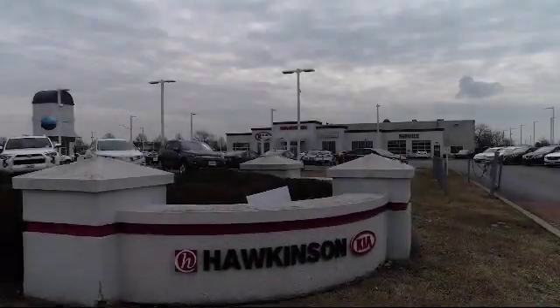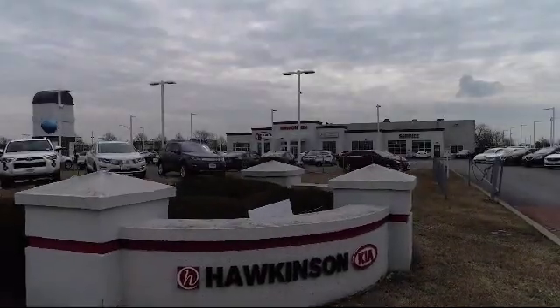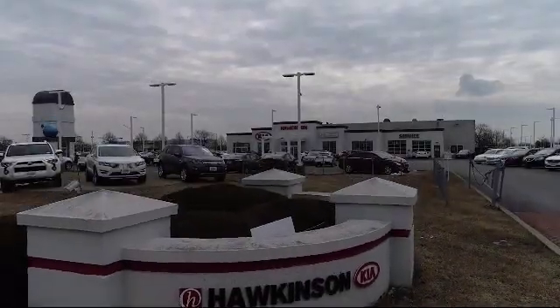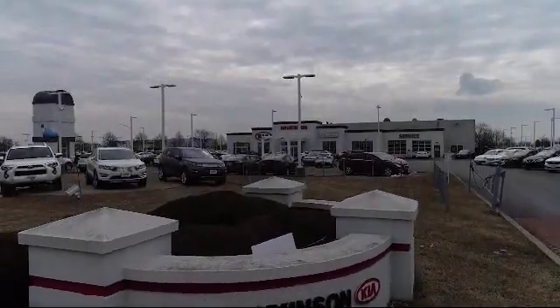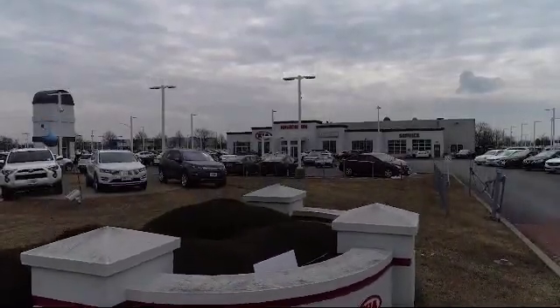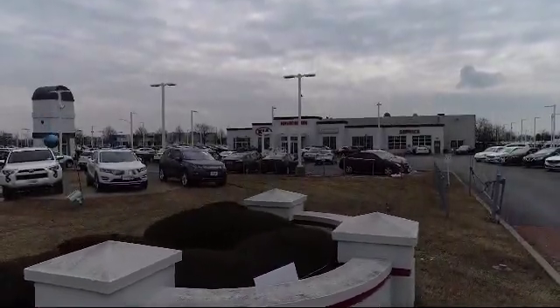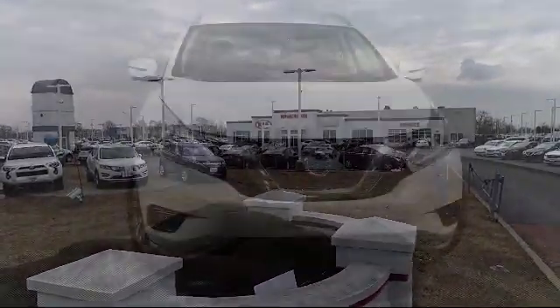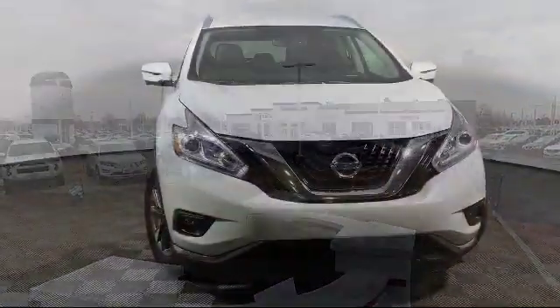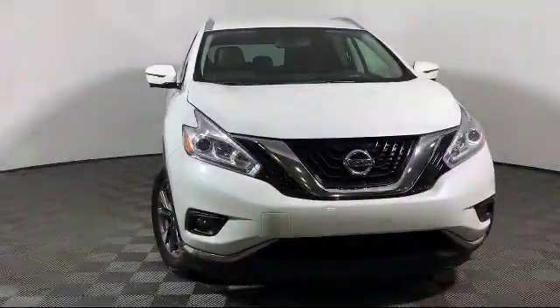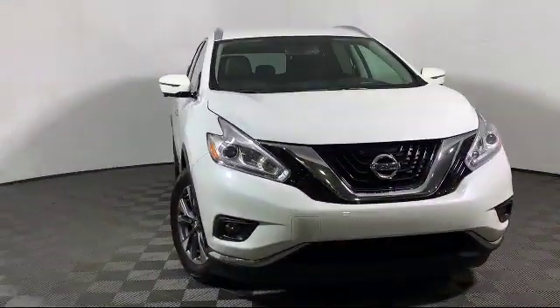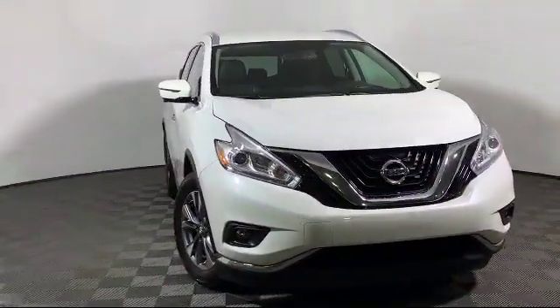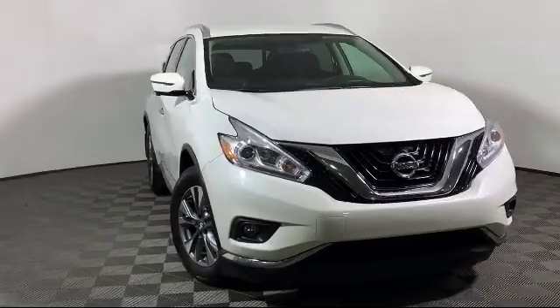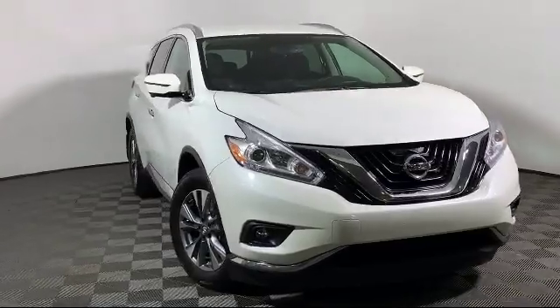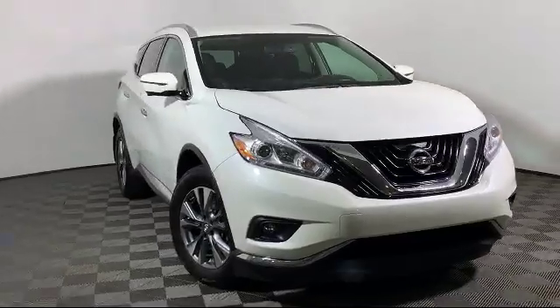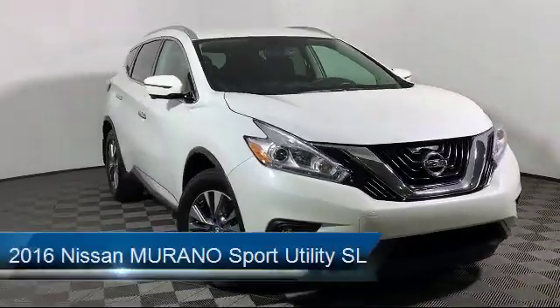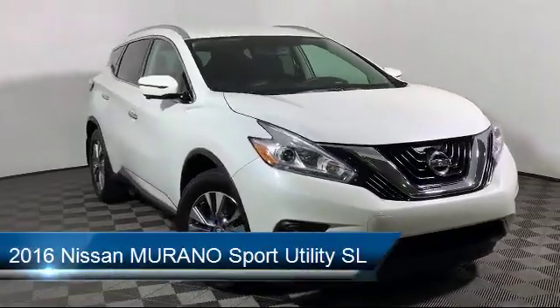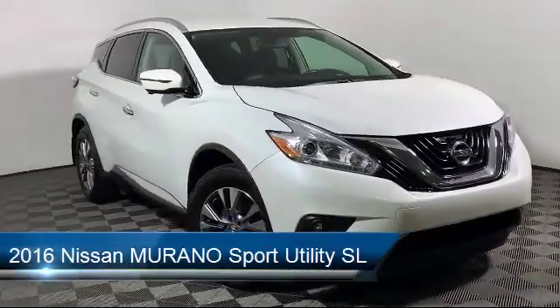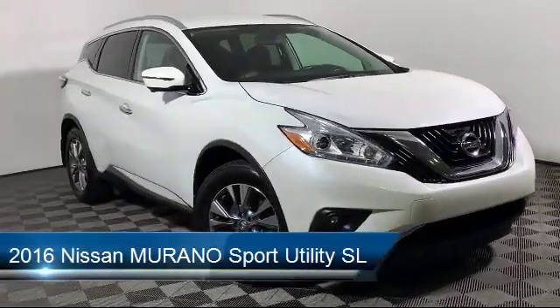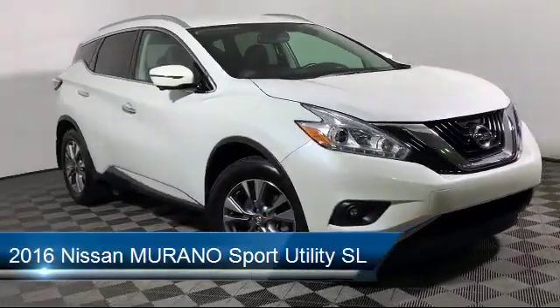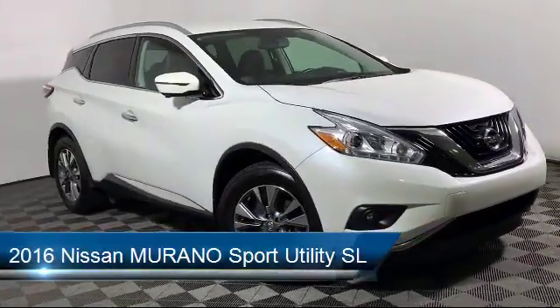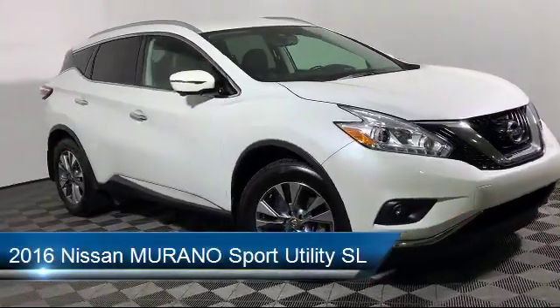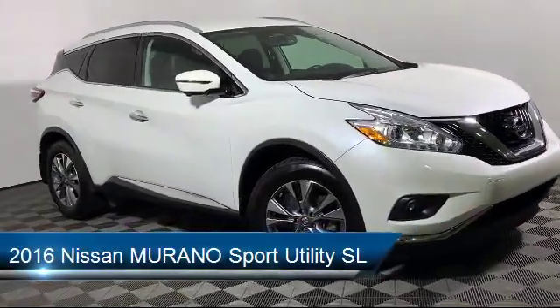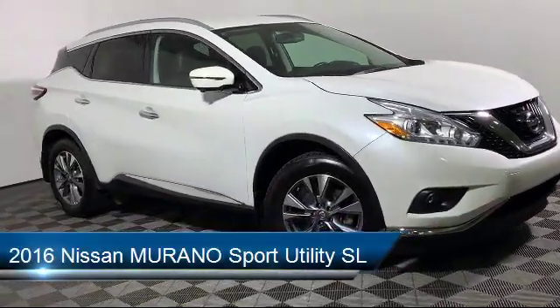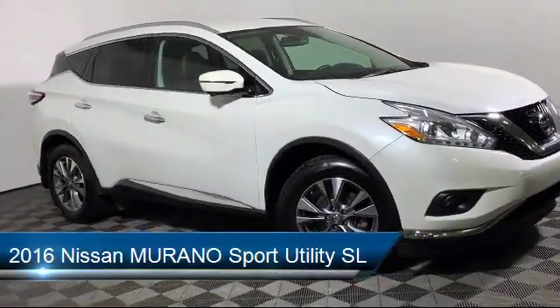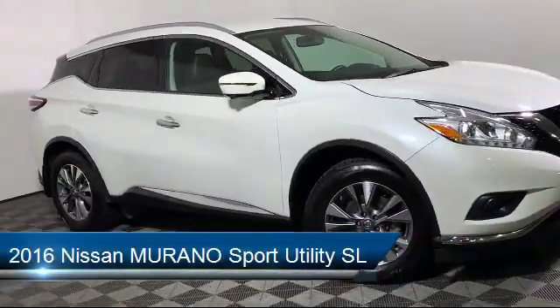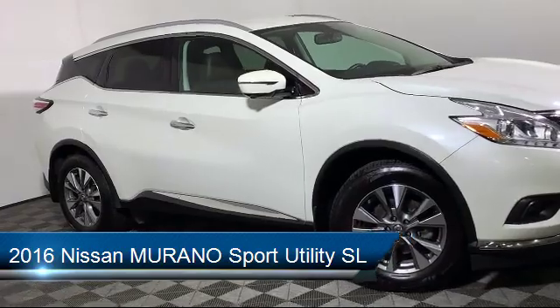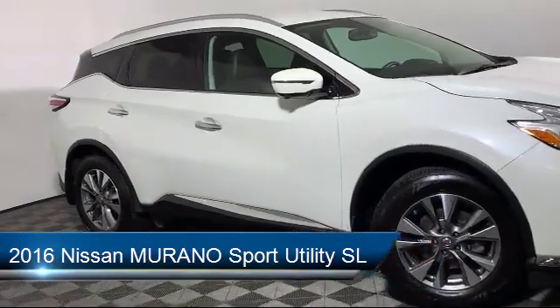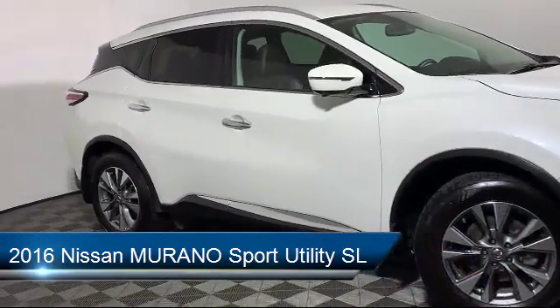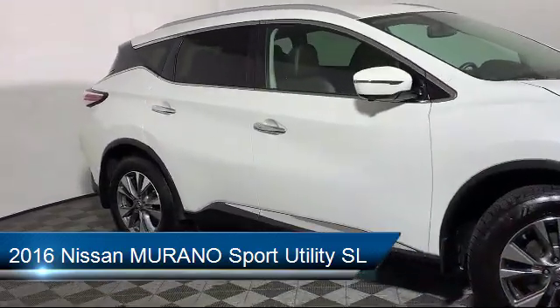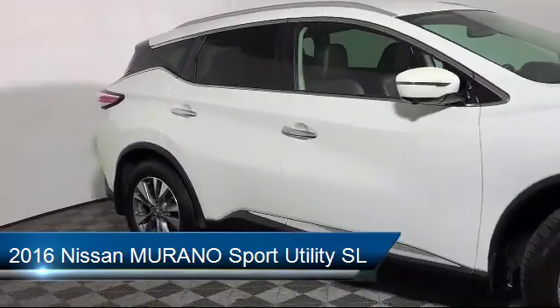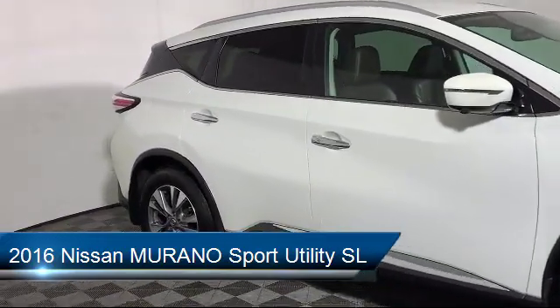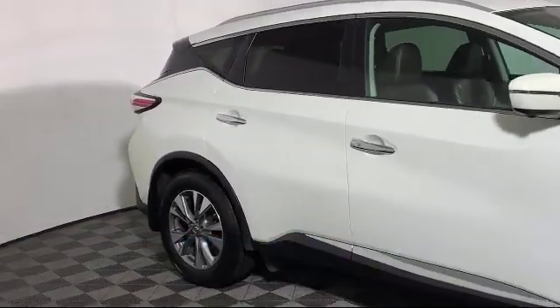Welcome to Hawkinson Kia and here's a look at another one of our great vehicles from our inventory. It comes equipped with electronic stability control, keyless entry, steering wheel controls, and rear spoiler.